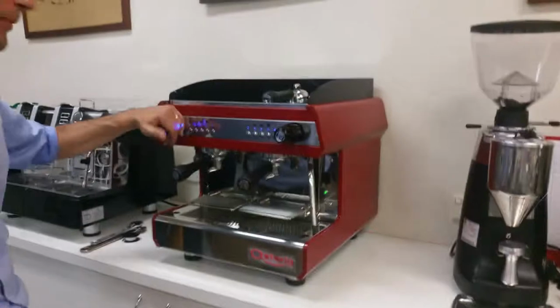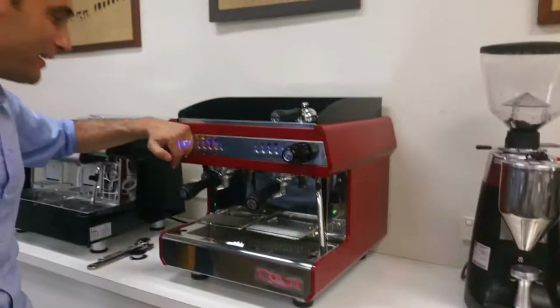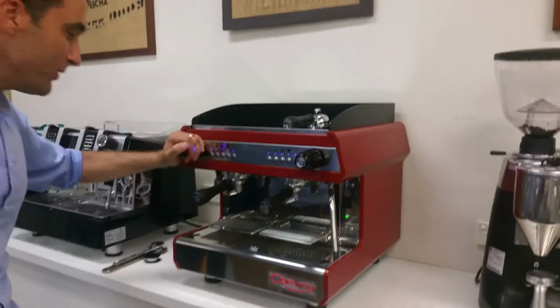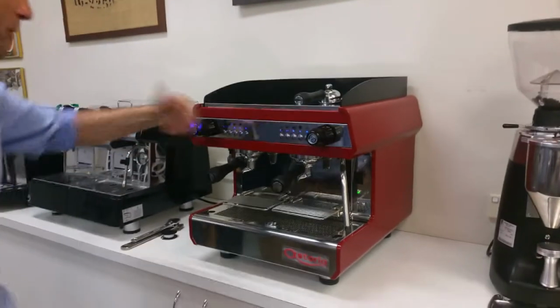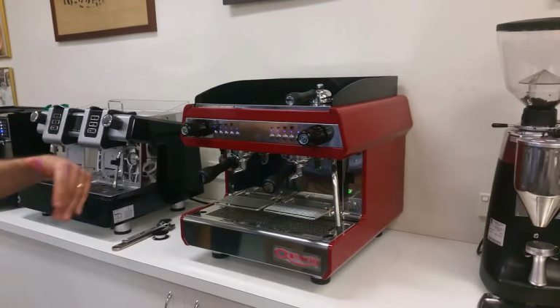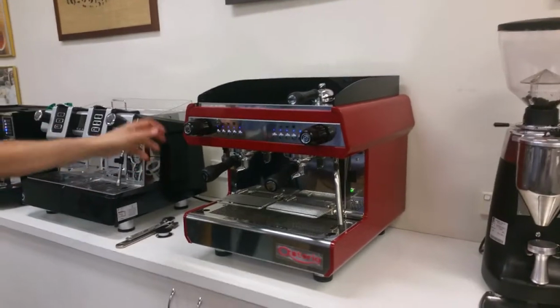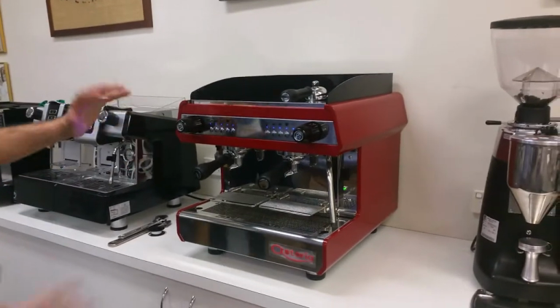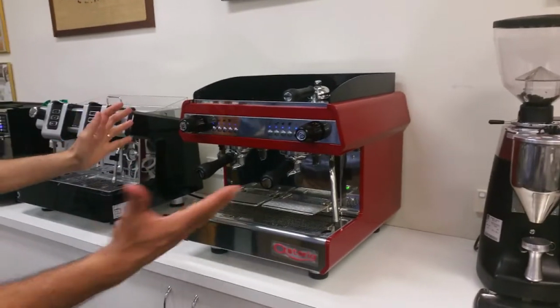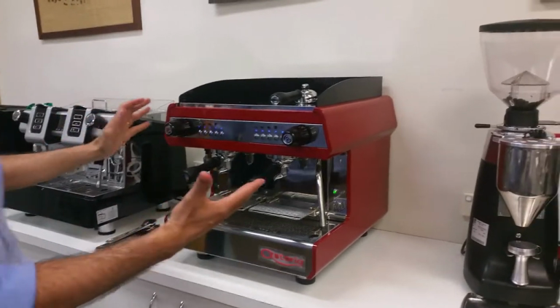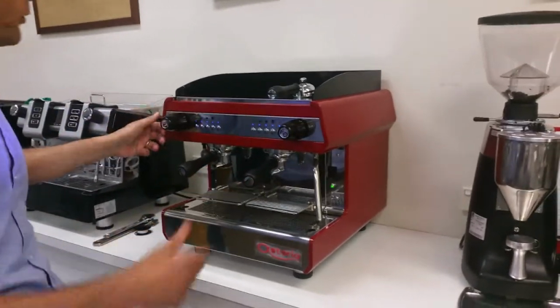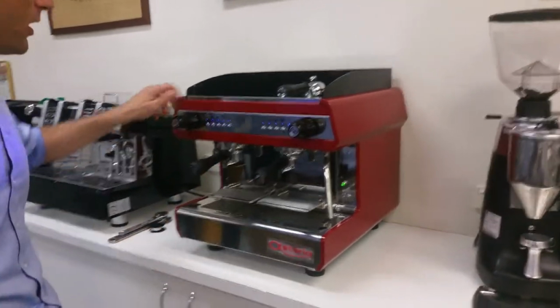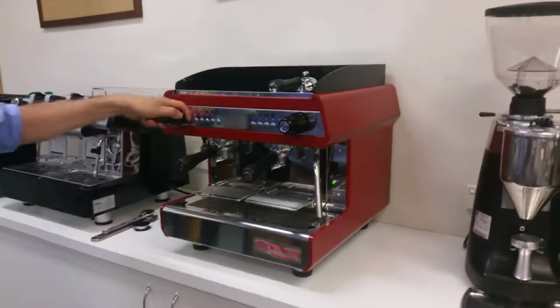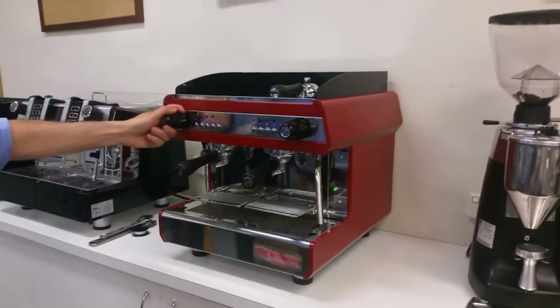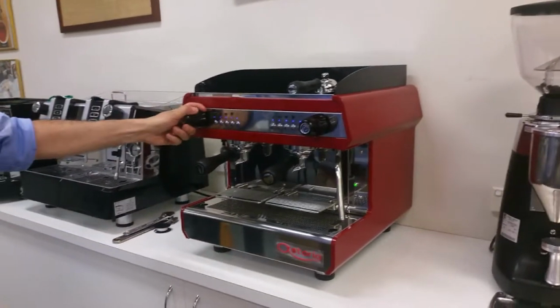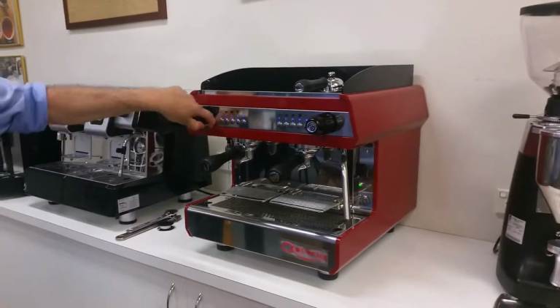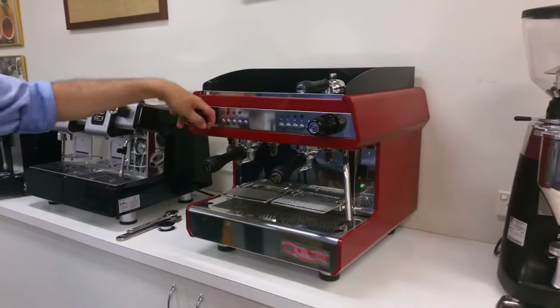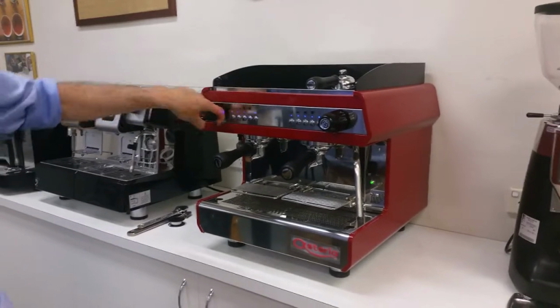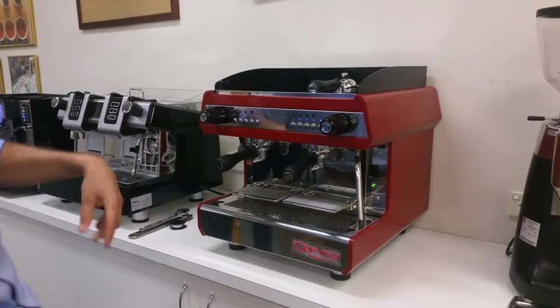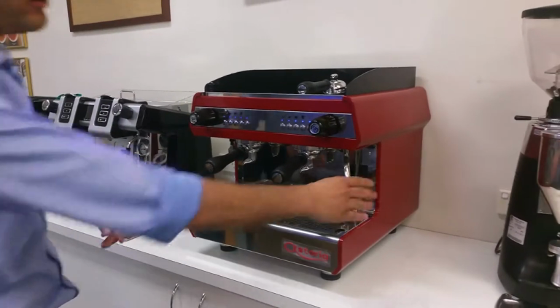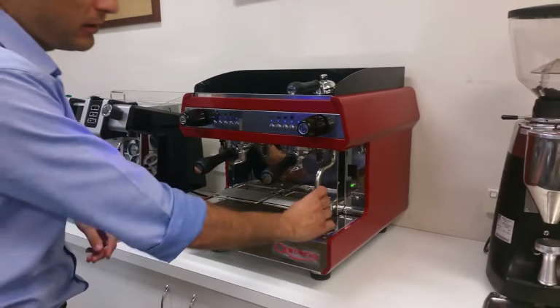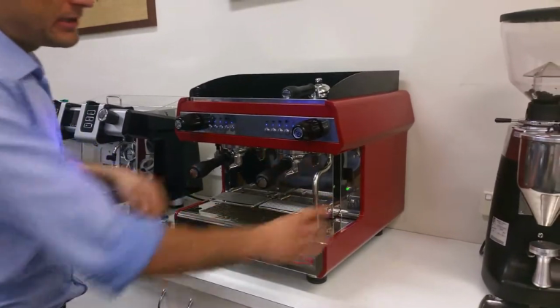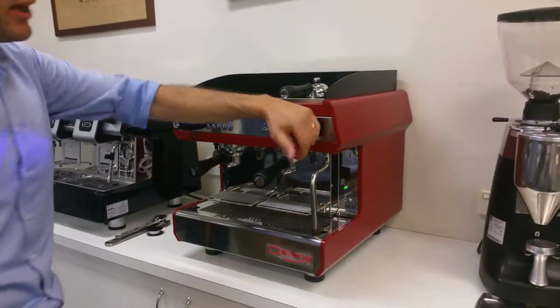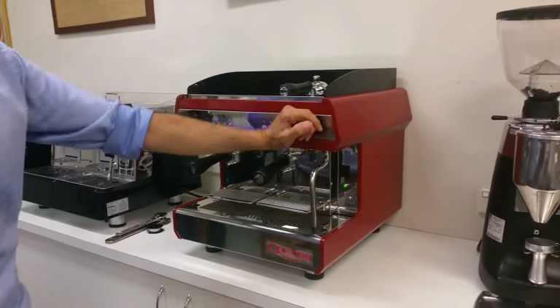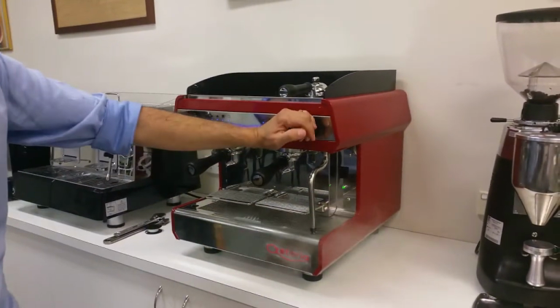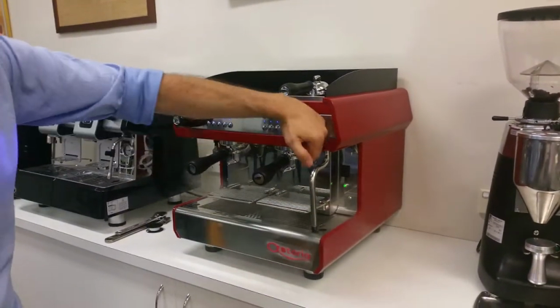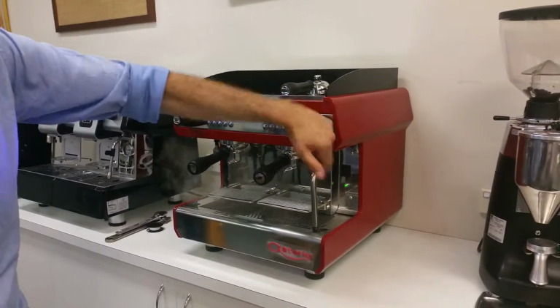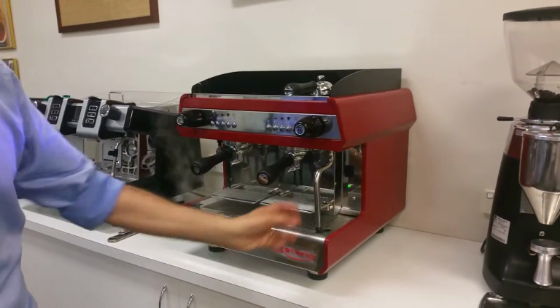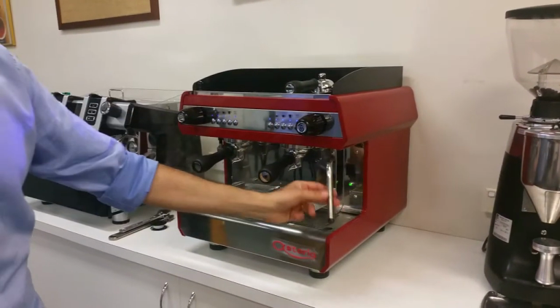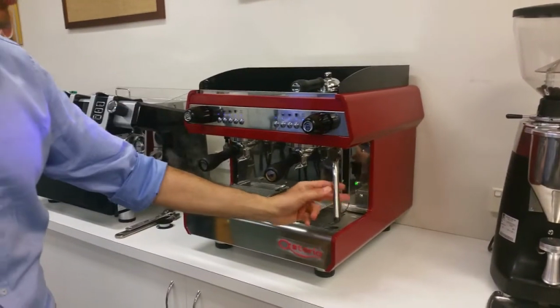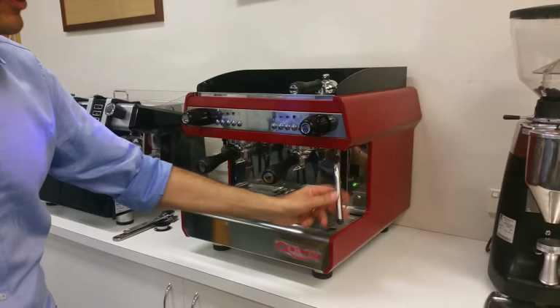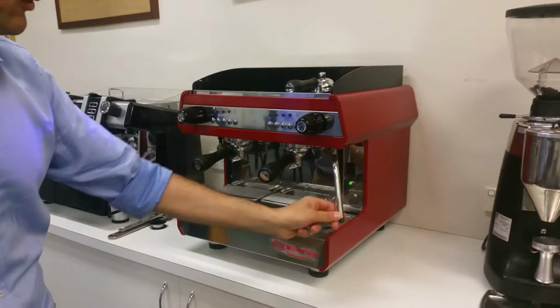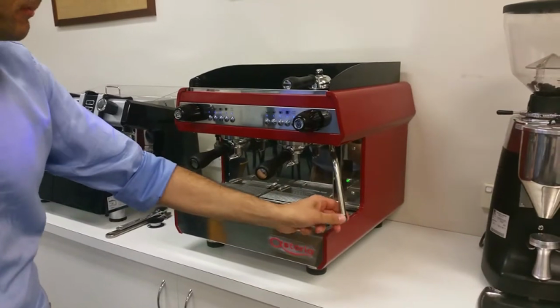Our pod machine, basic overview. We have a hot water tap, tap operation, steam tap with one steam tap operation, a cool touch wand, and teflon tips.